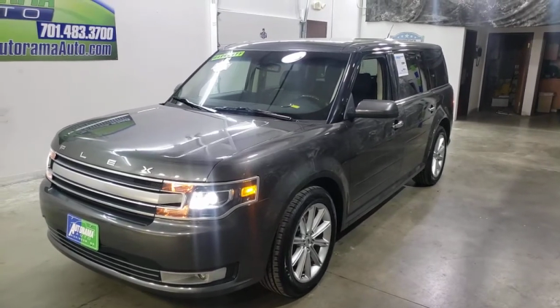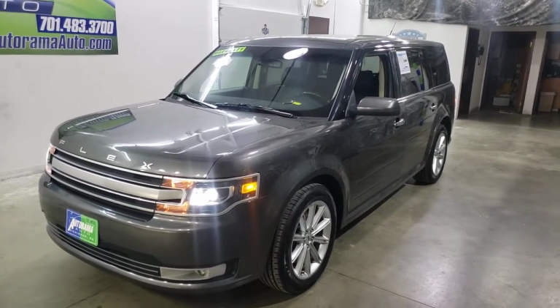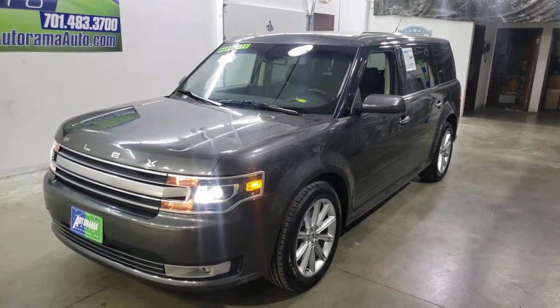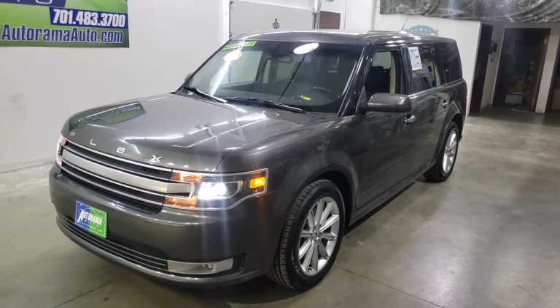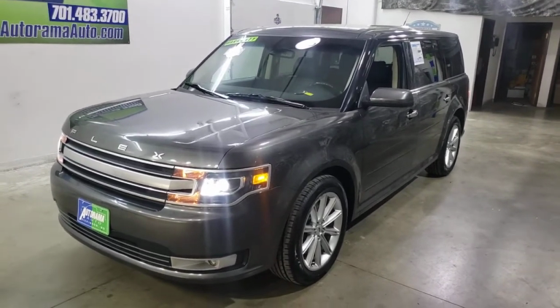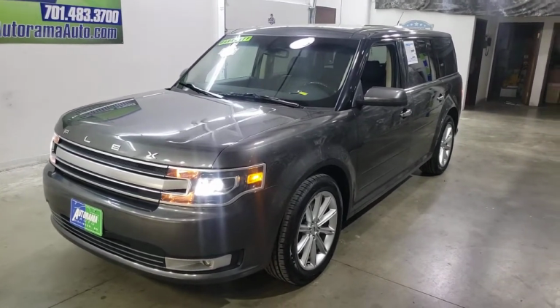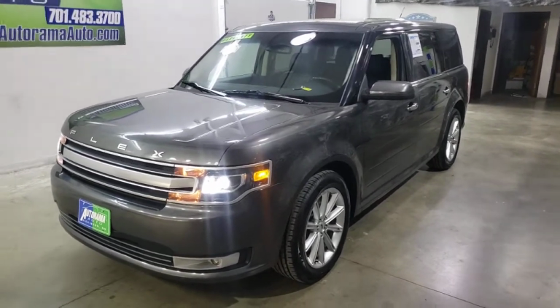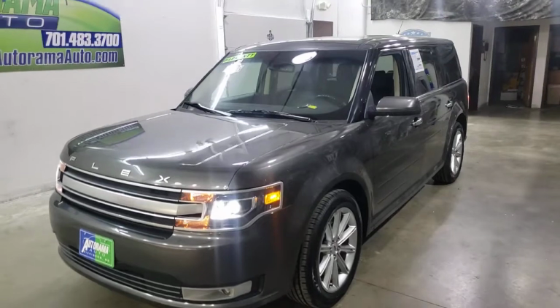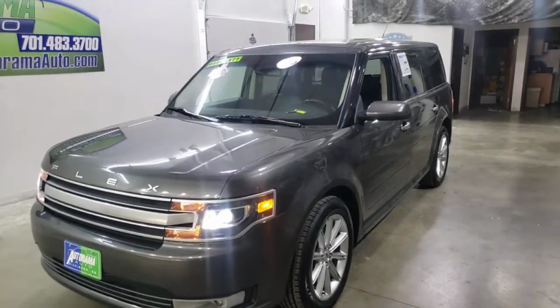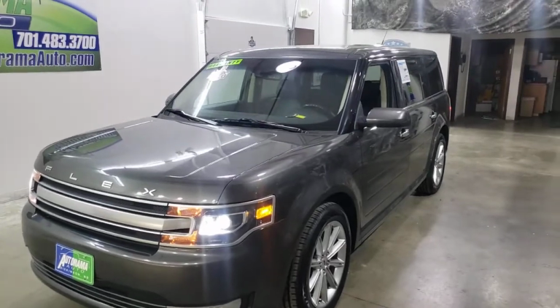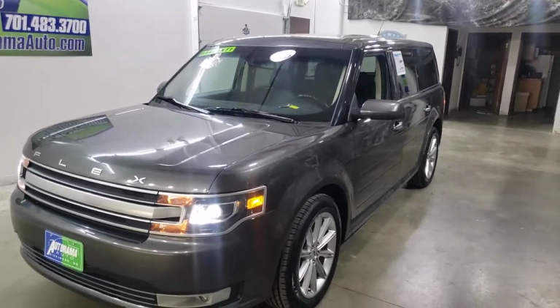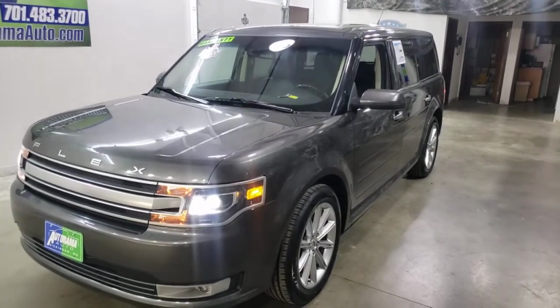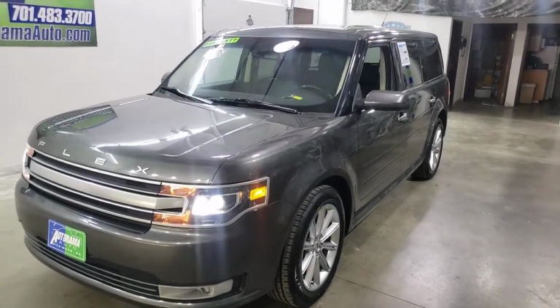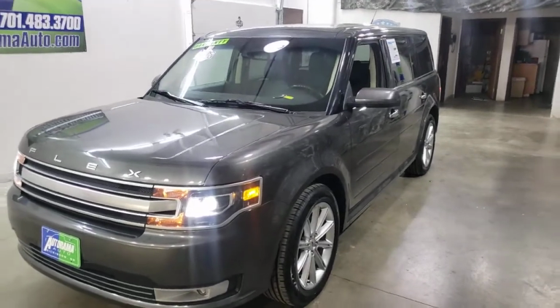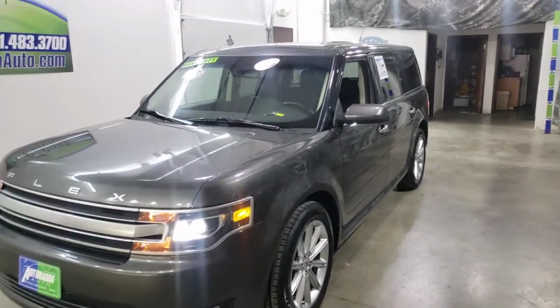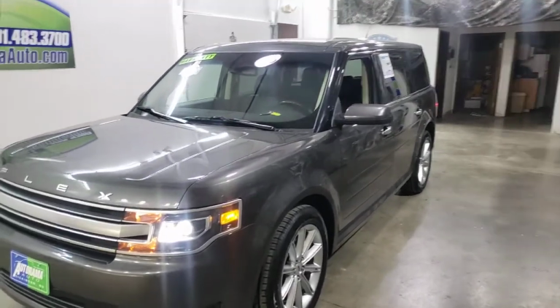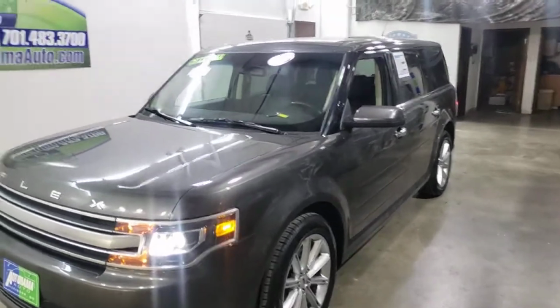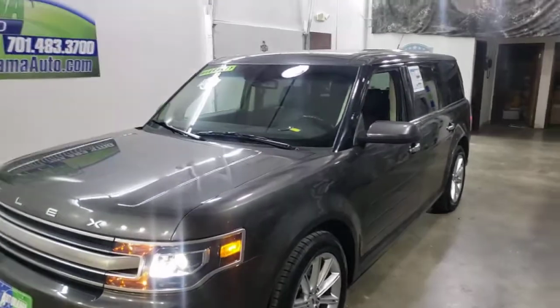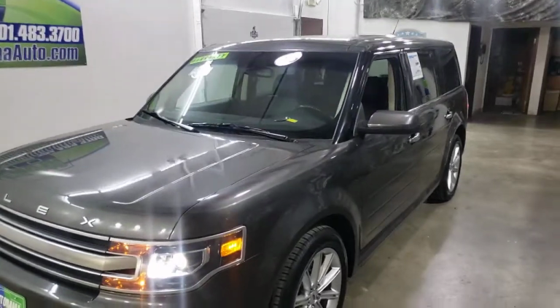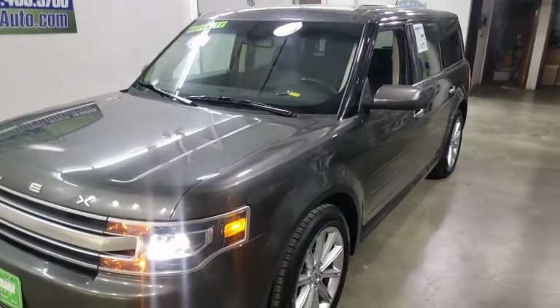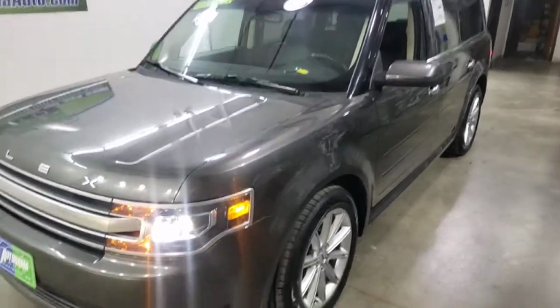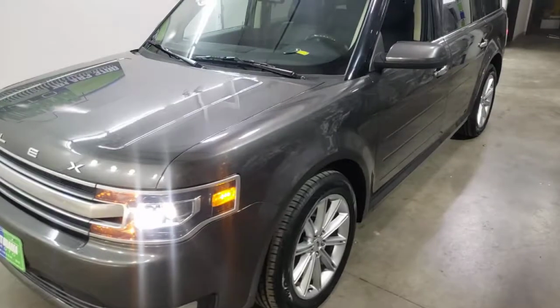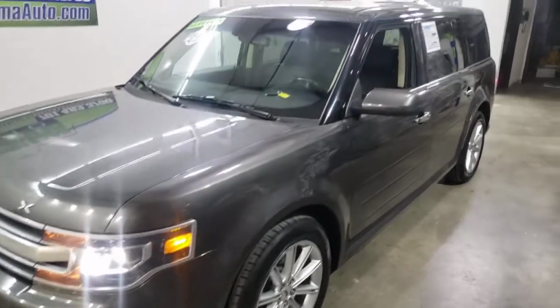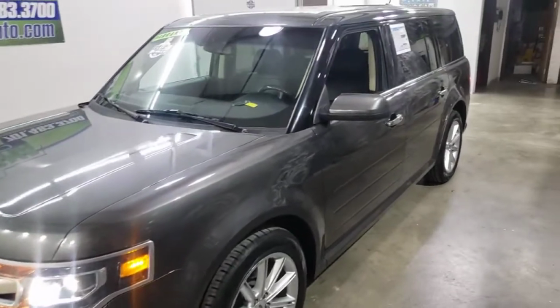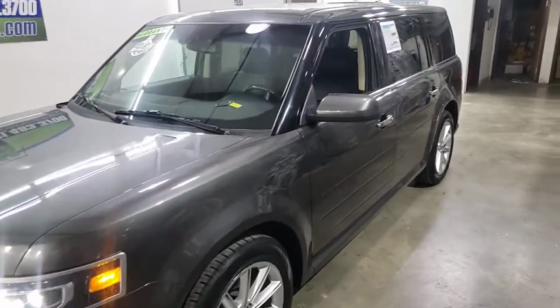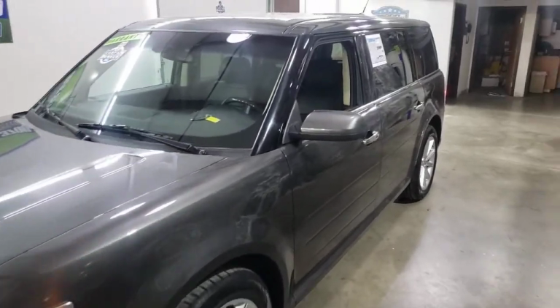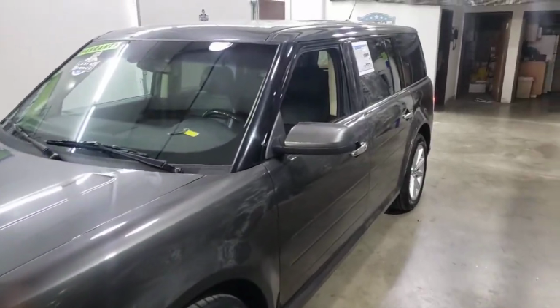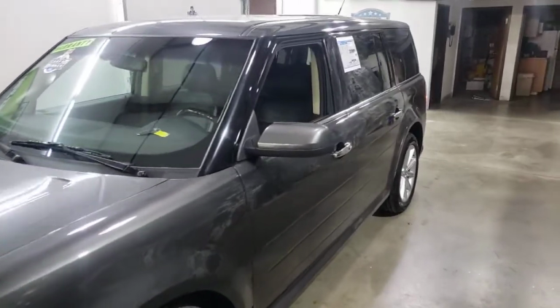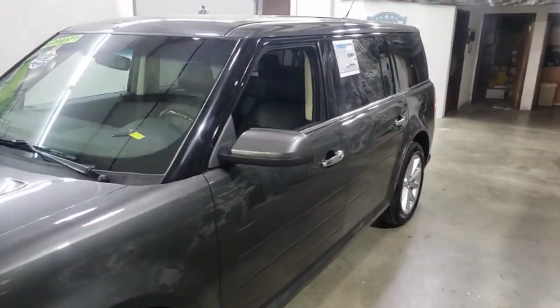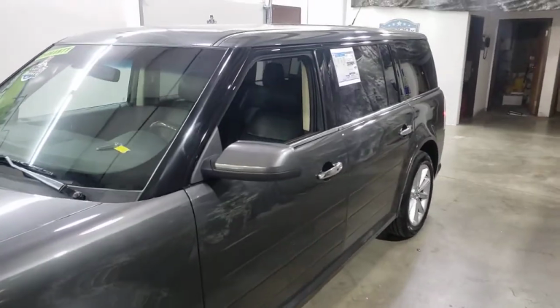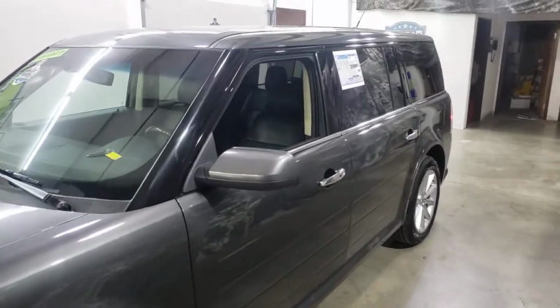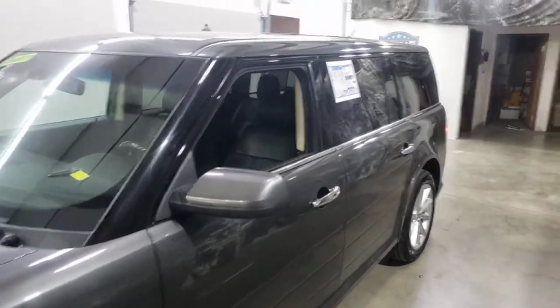If I needed a family vehicle, this would be the one. I love the Ford Flexes, I always have. 2019, one owner, 40,000 miles, factory warranty, clear Carfax.